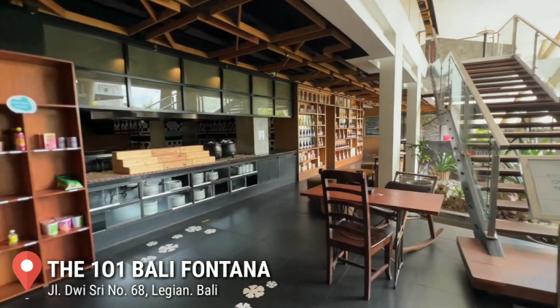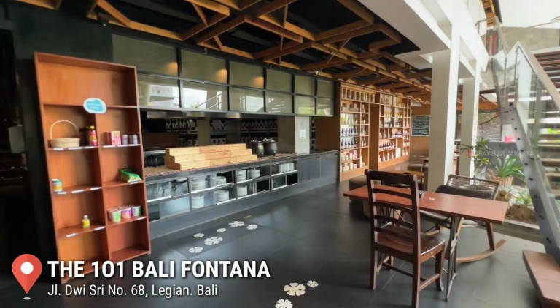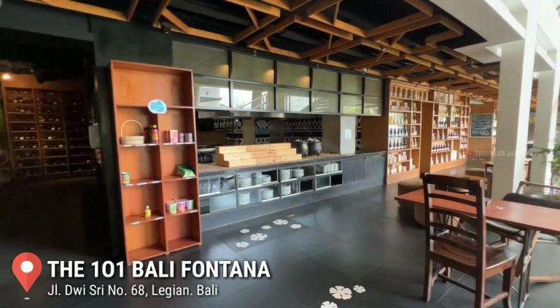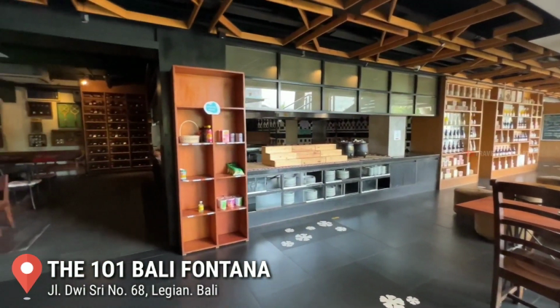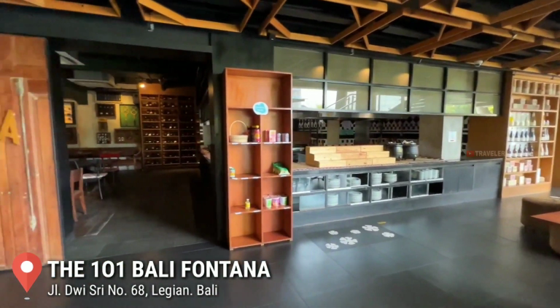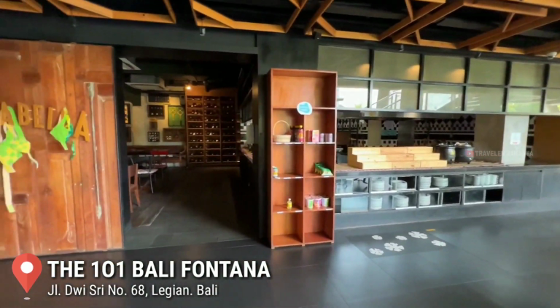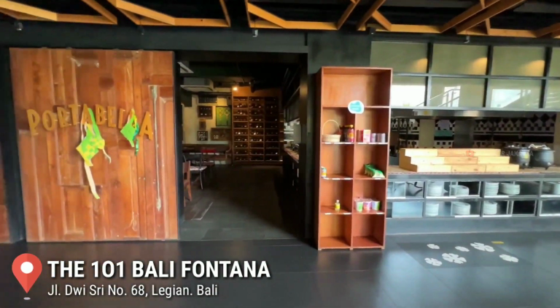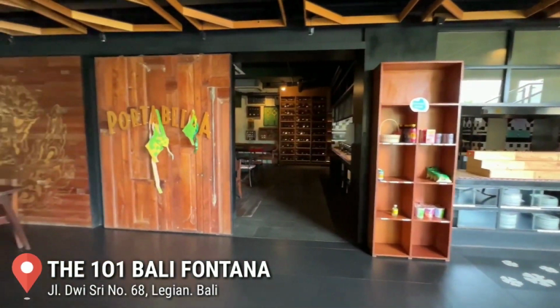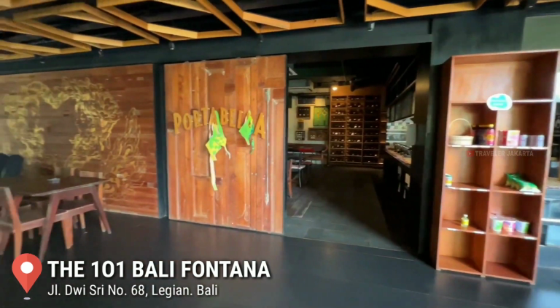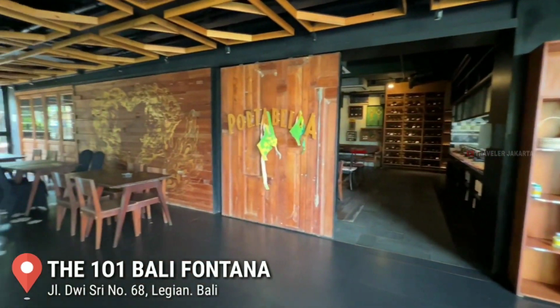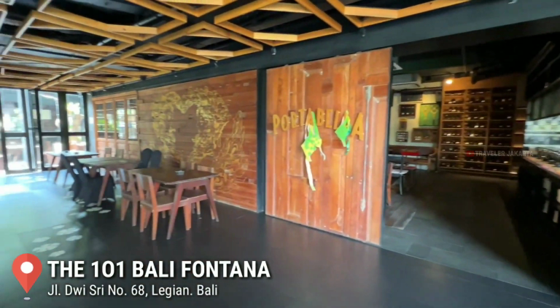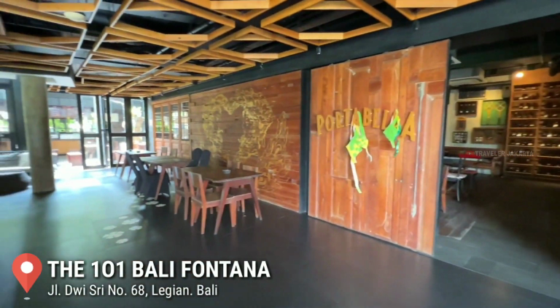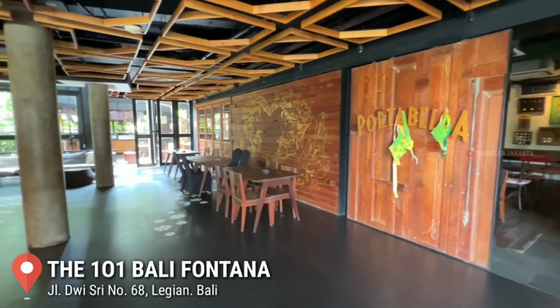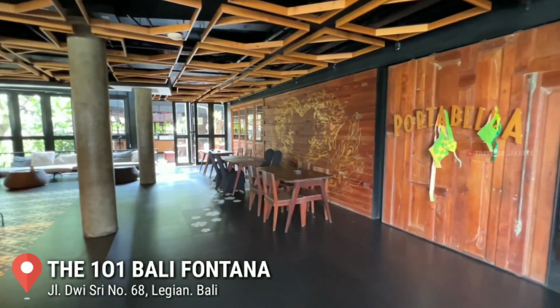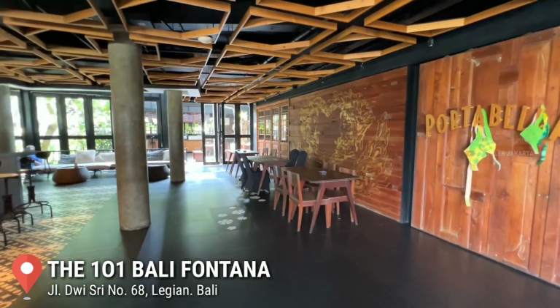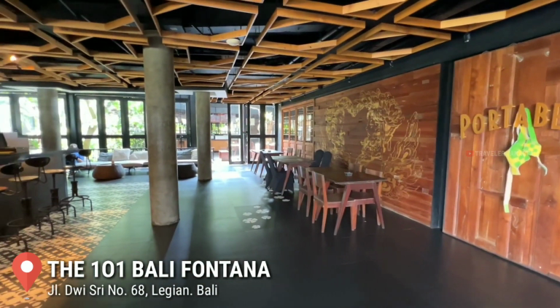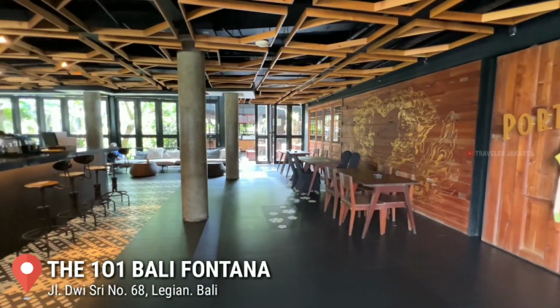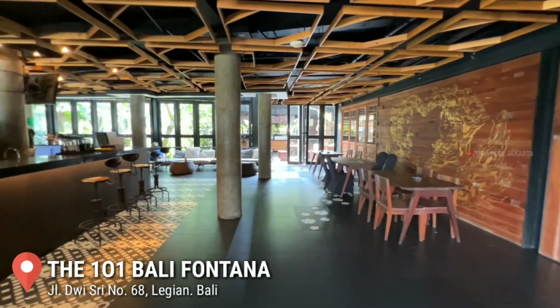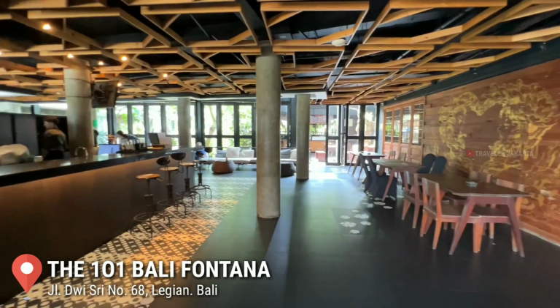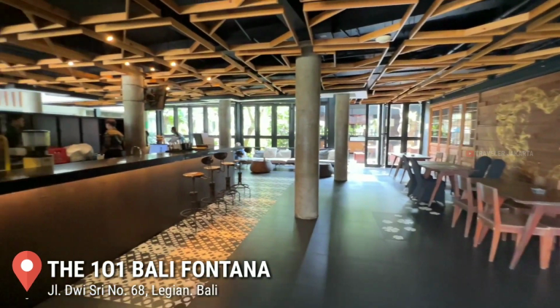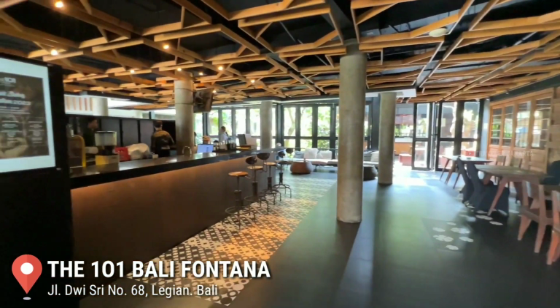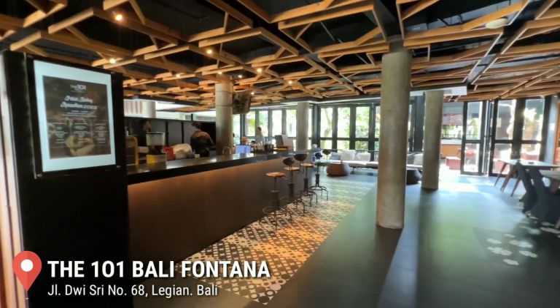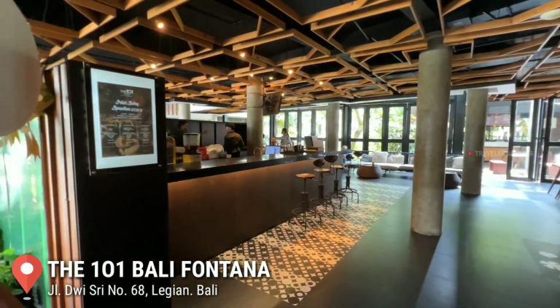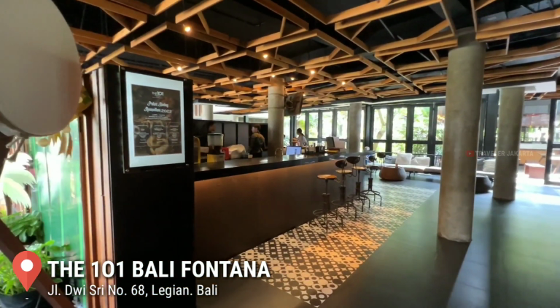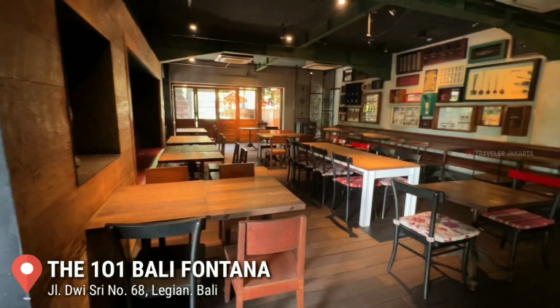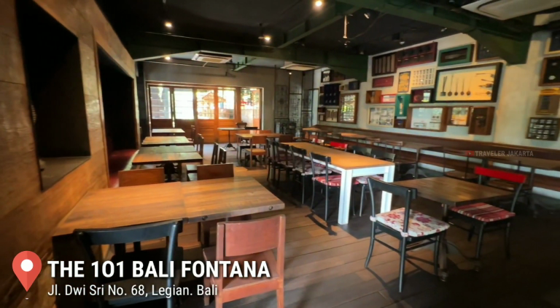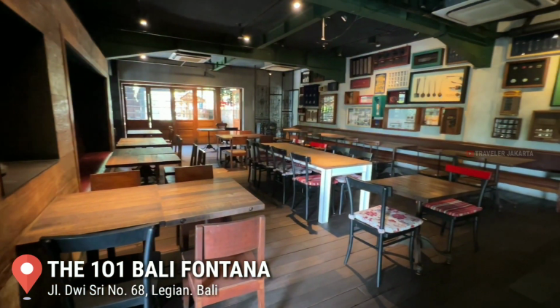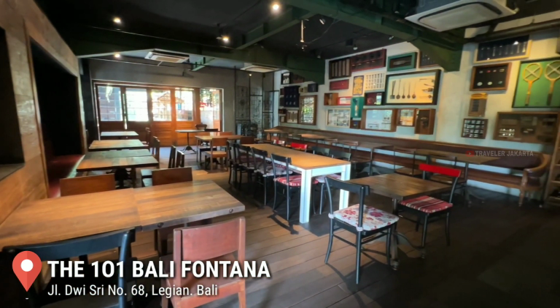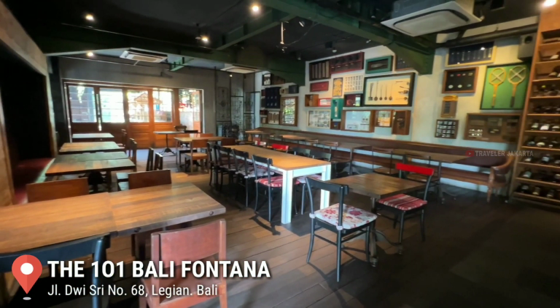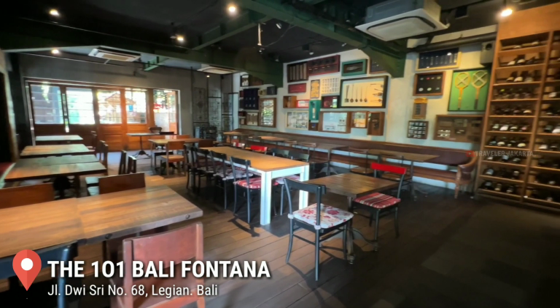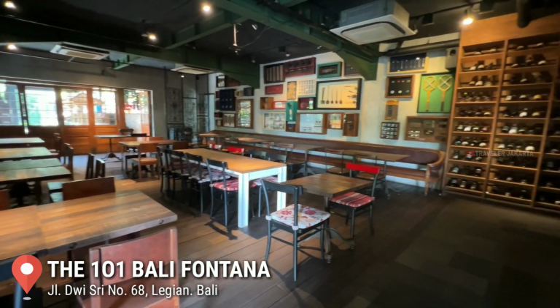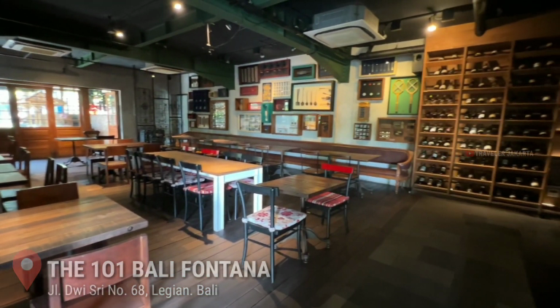Duan Oan, Bali, Pontana berlokasi di Jalan Dewi Sri nomor 68, Legian, Bali. Lokasi ini dekat dengan Pantai Legian, pusat oleh-oleh Krishna Mall, dan juga banyak kuliner di area hotel.